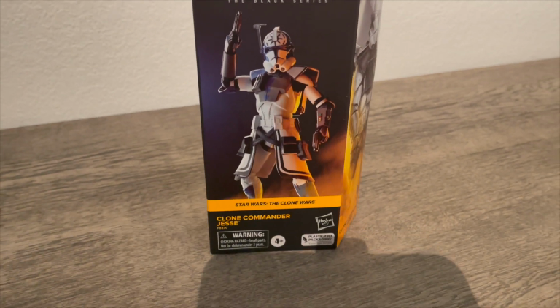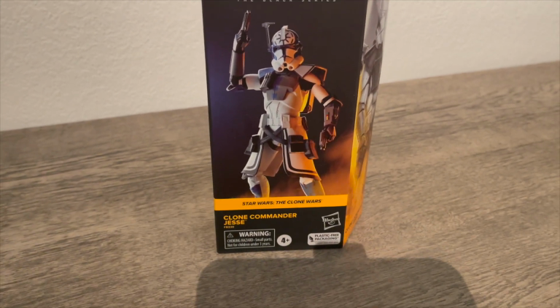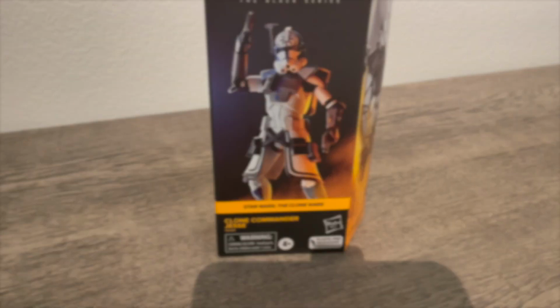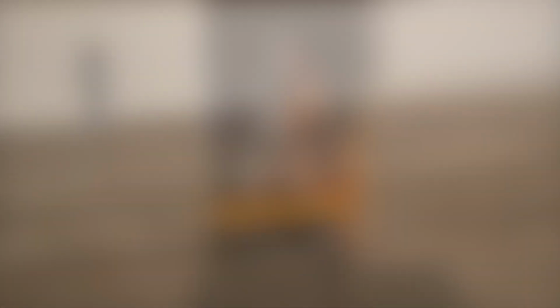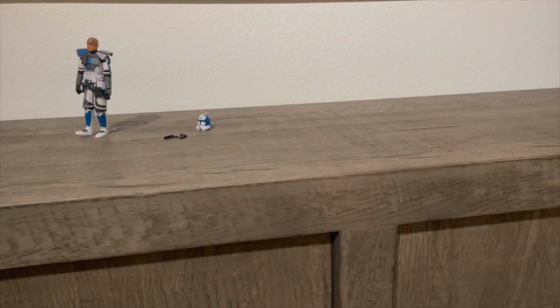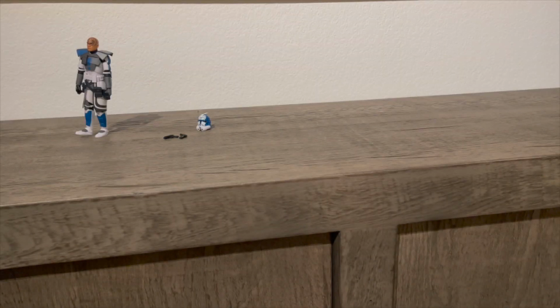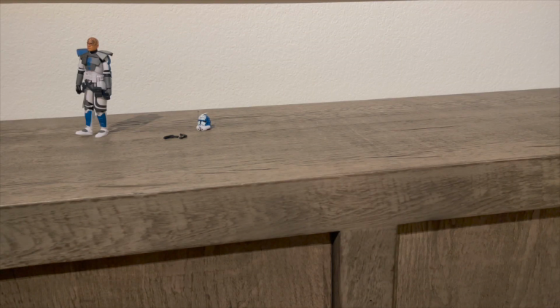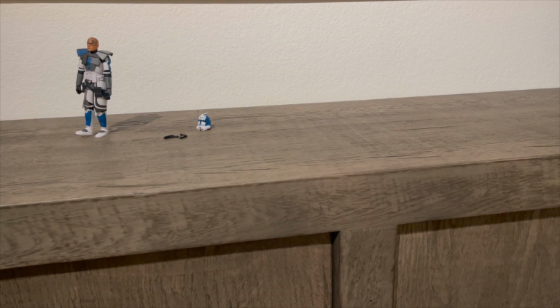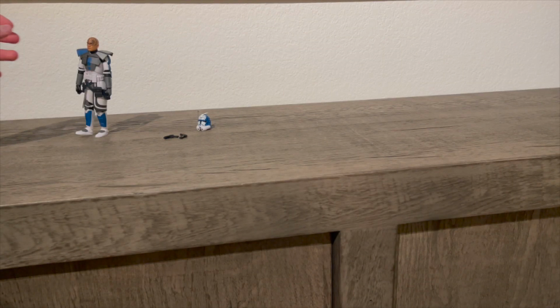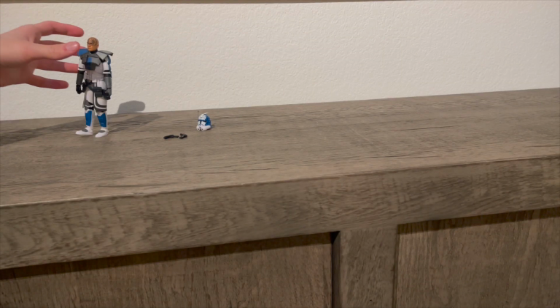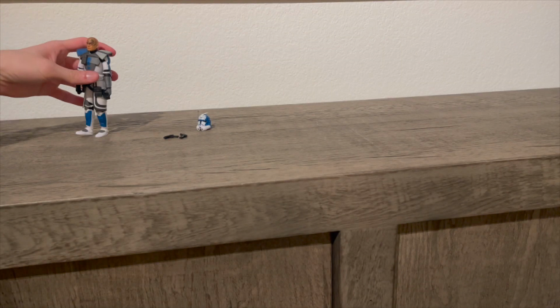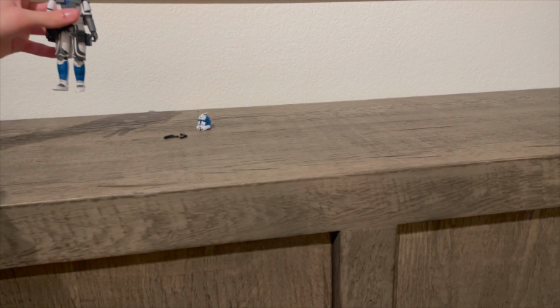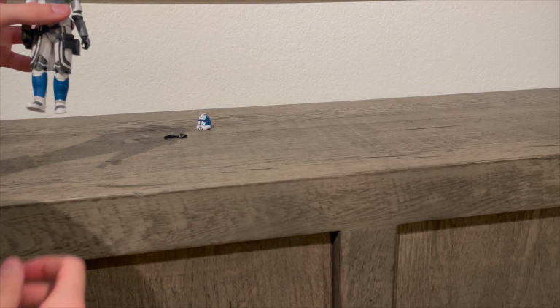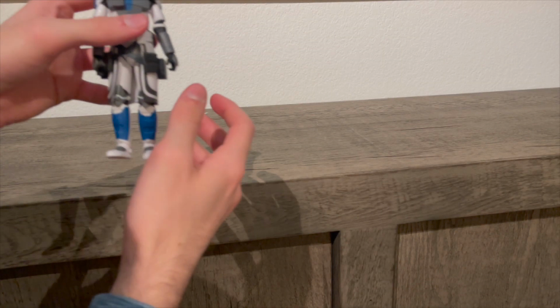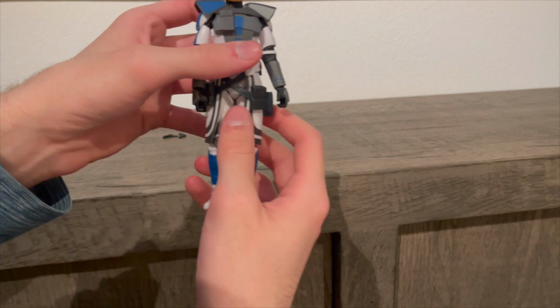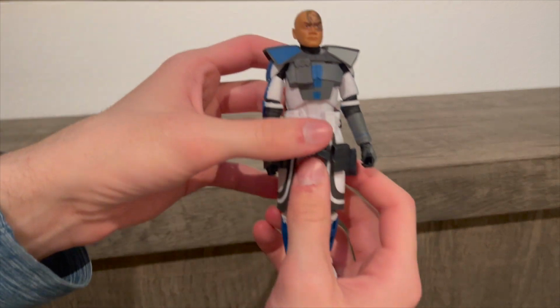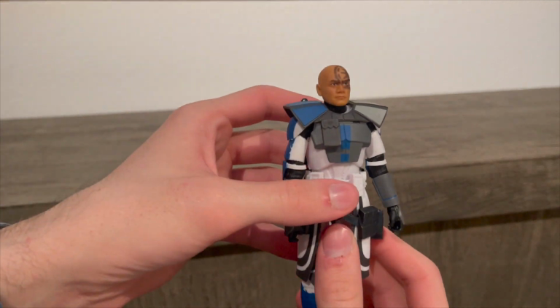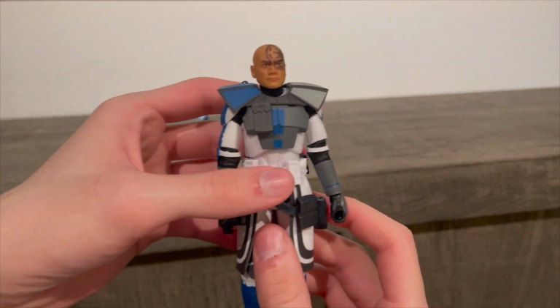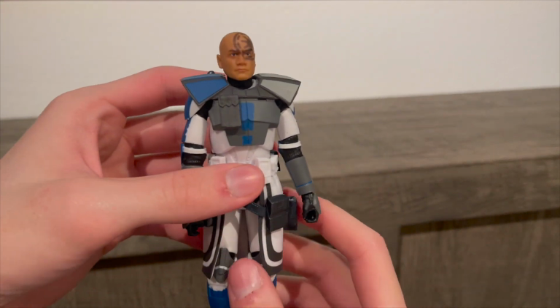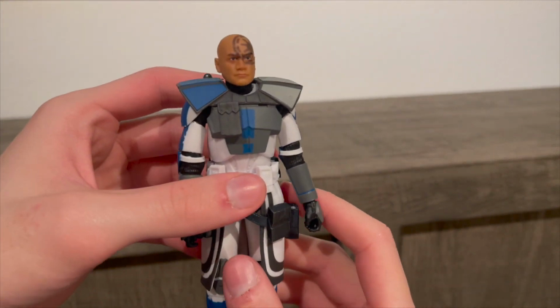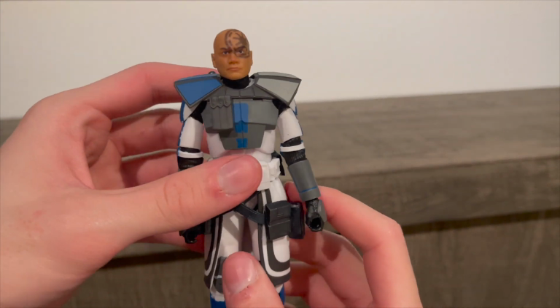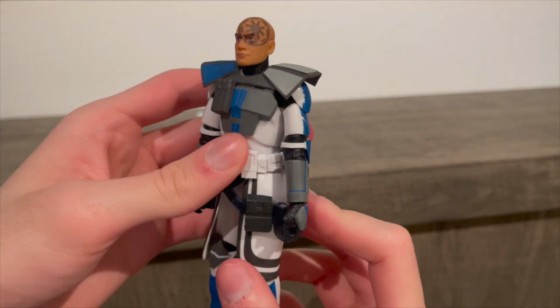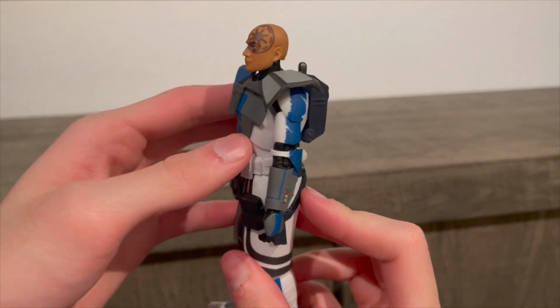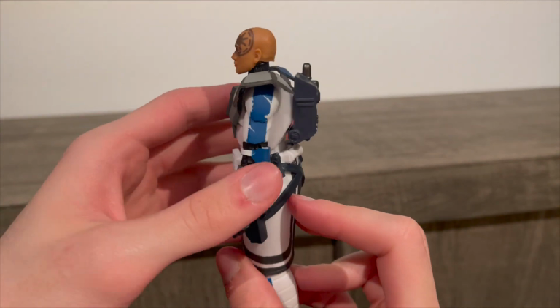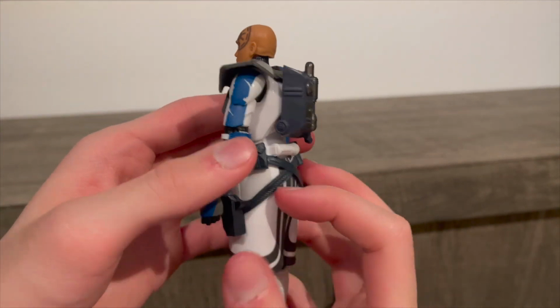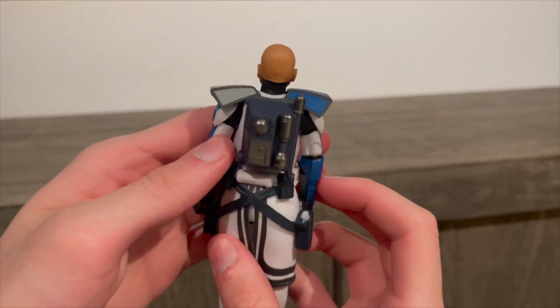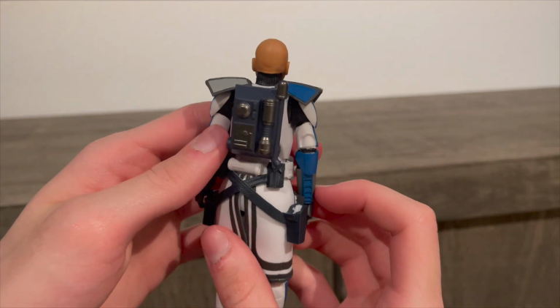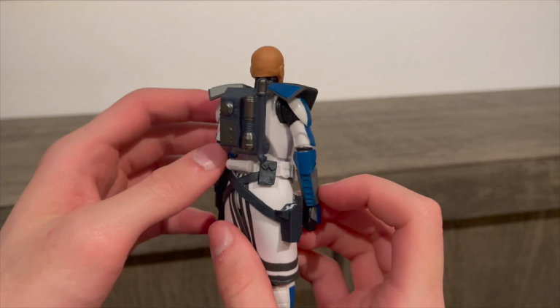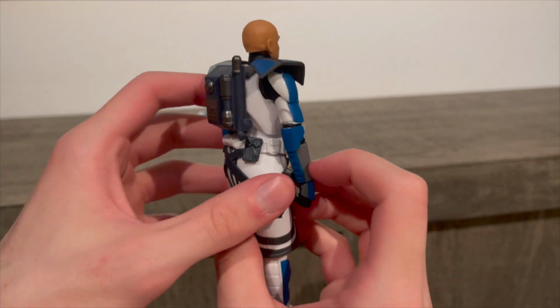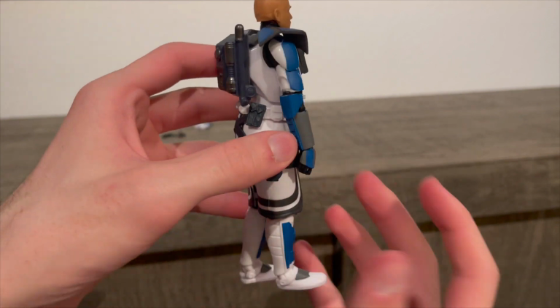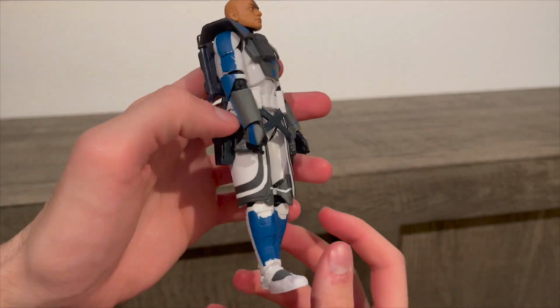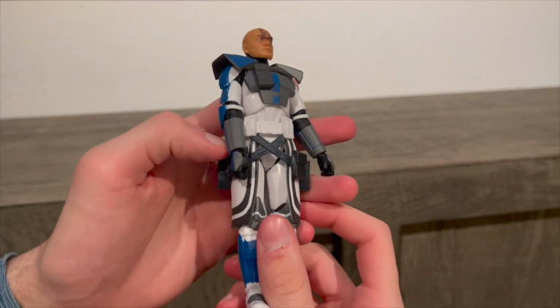We'll open it because we can't really review it in the packaging. So yeah, we got him out of the box — he just doesn't want to stay properly. Here he is. This is what it looks like, 360.